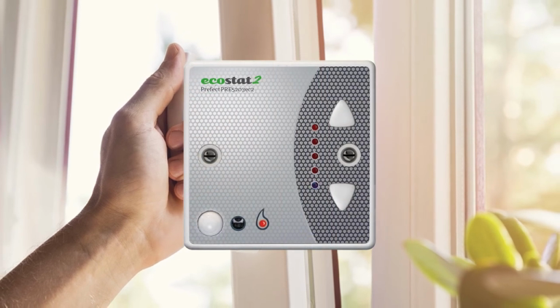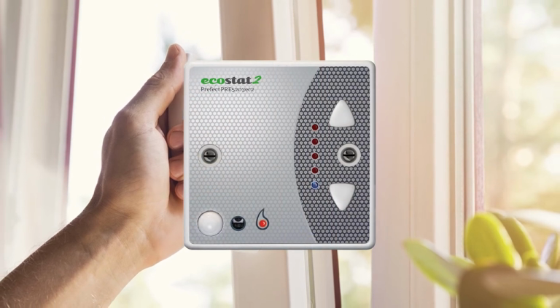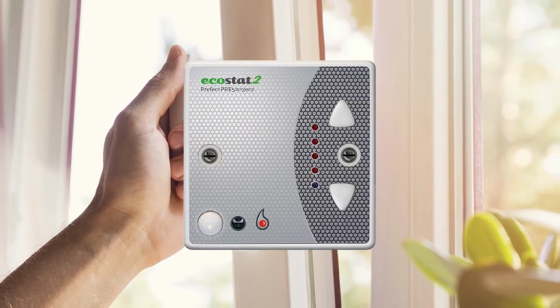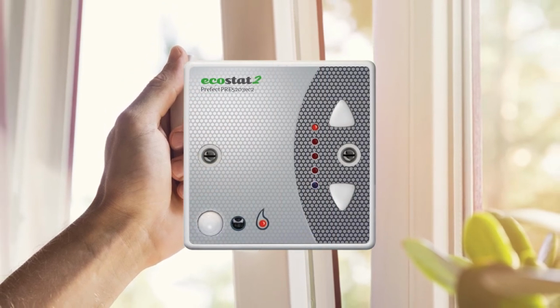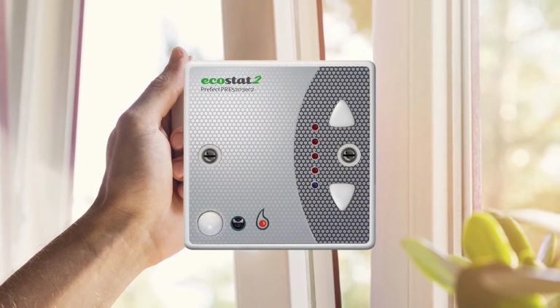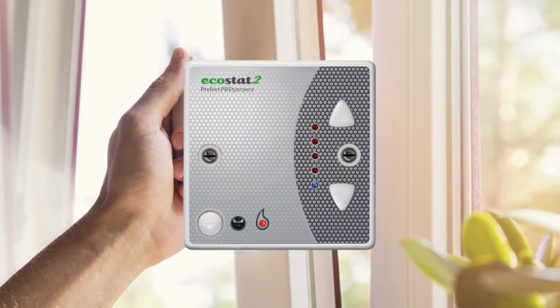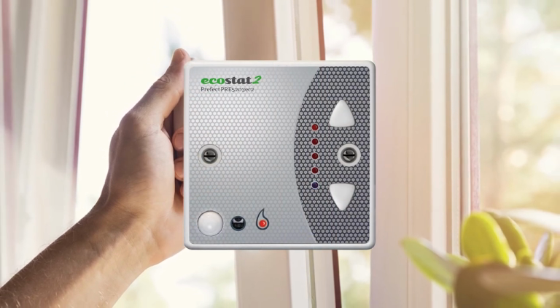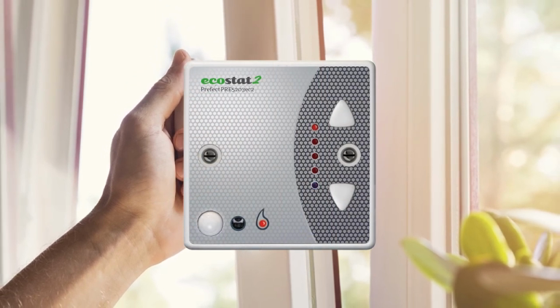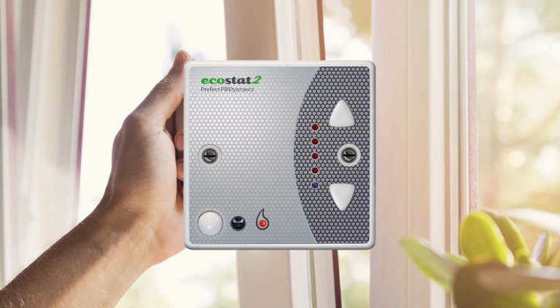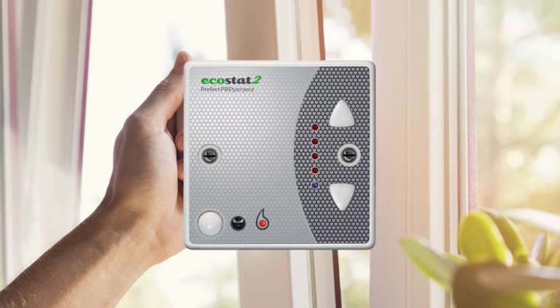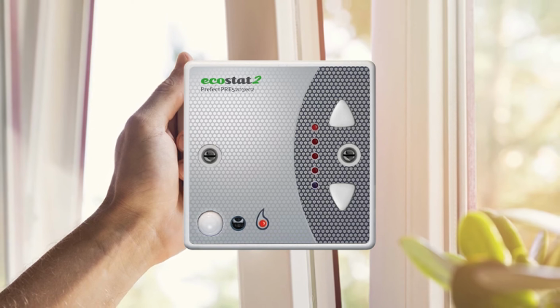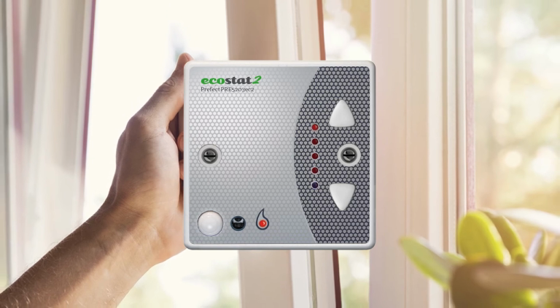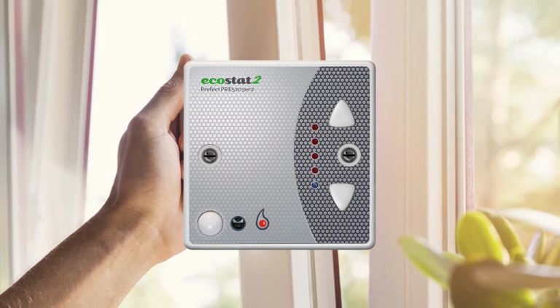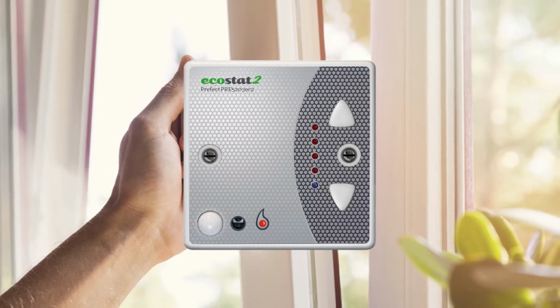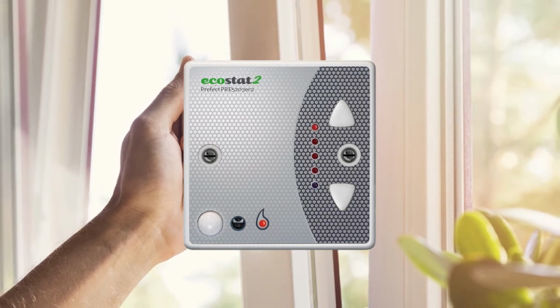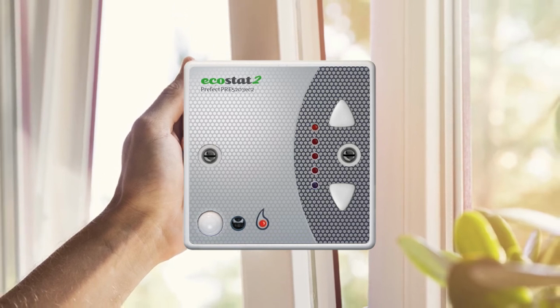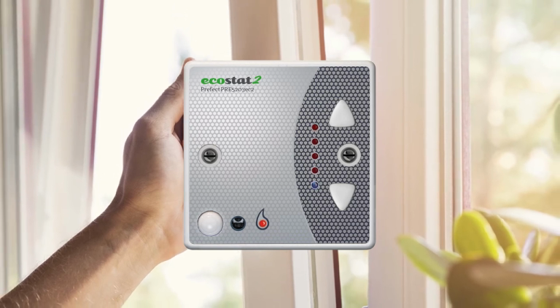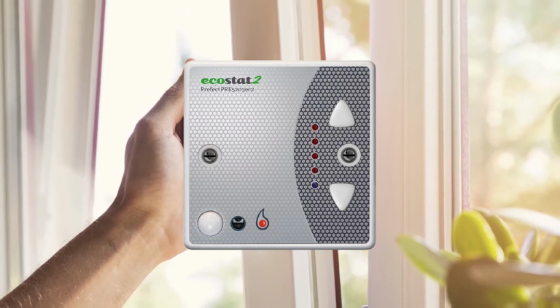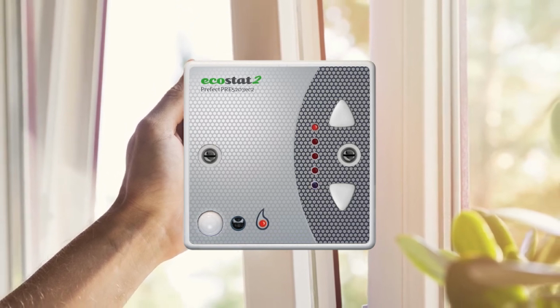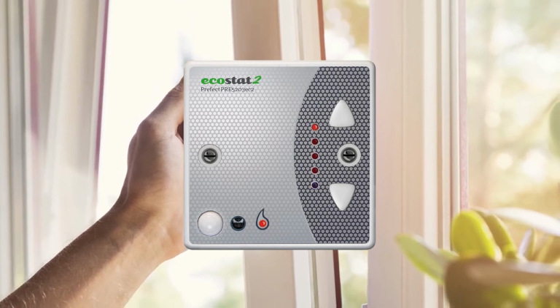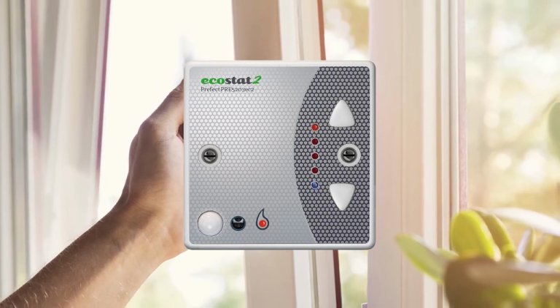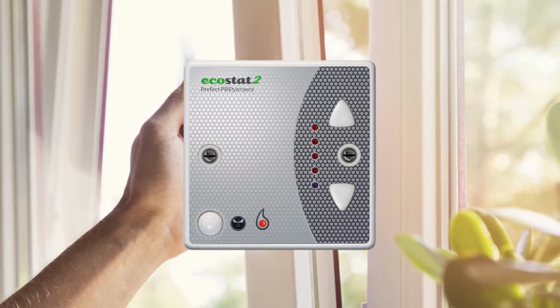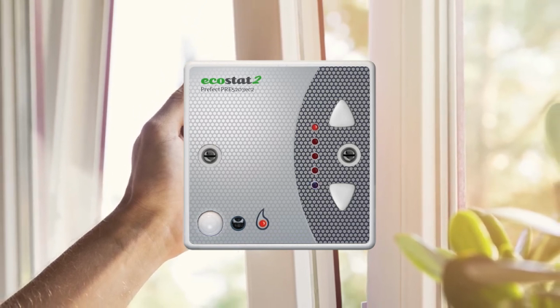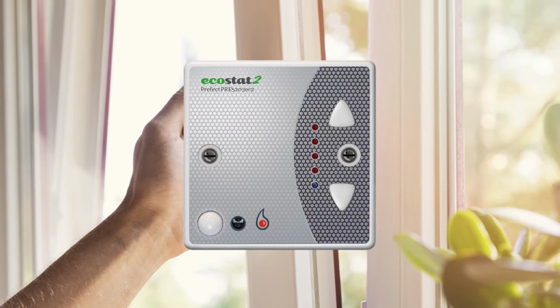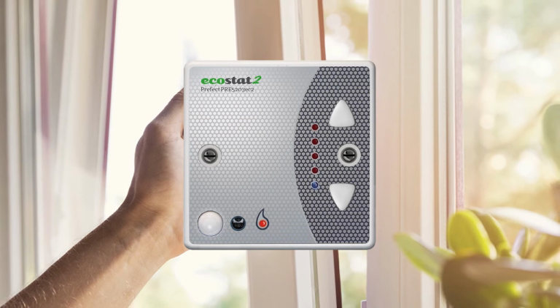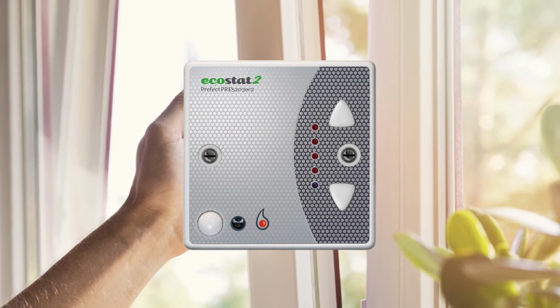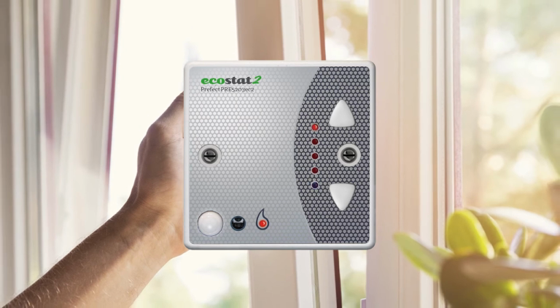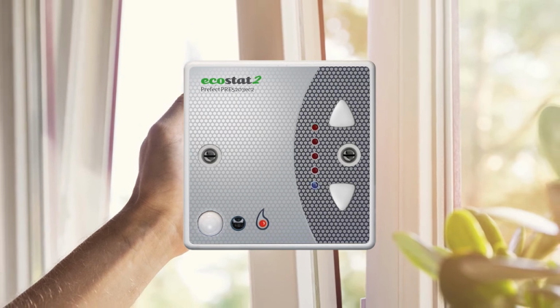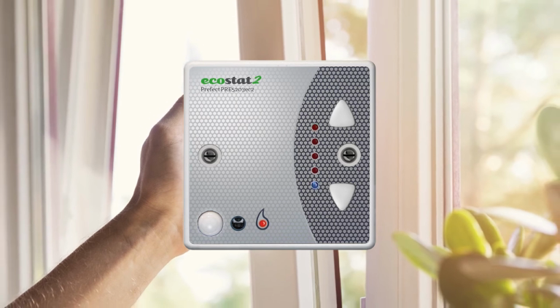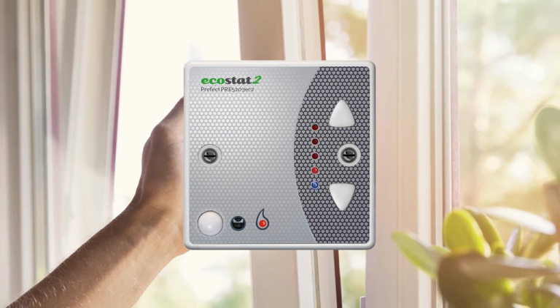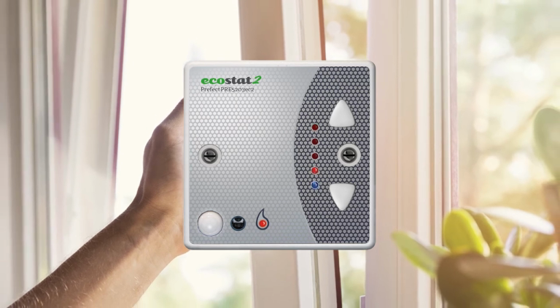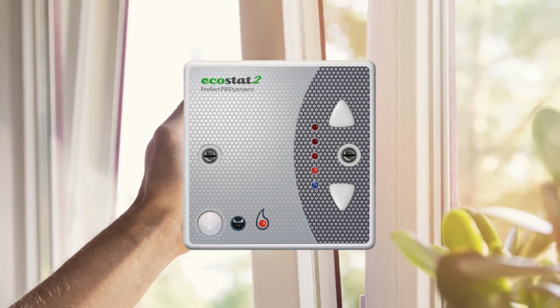The top red and bottom blue LEDs will flash alternately. When the window is closed and the room reaches normal temperature again, setback mode will engage.